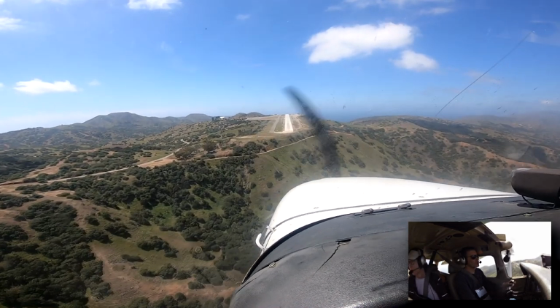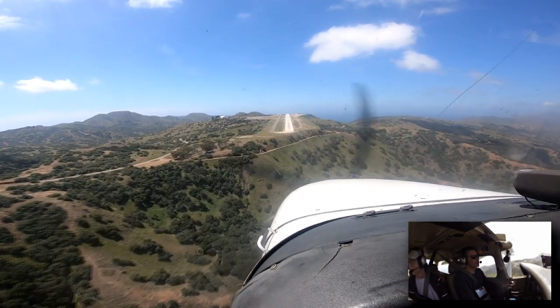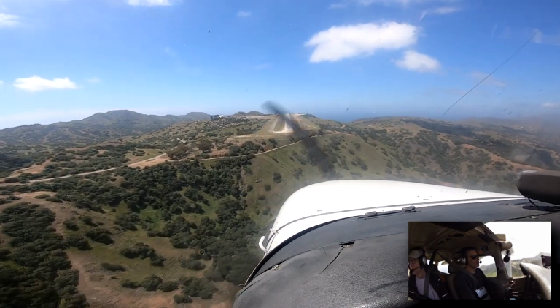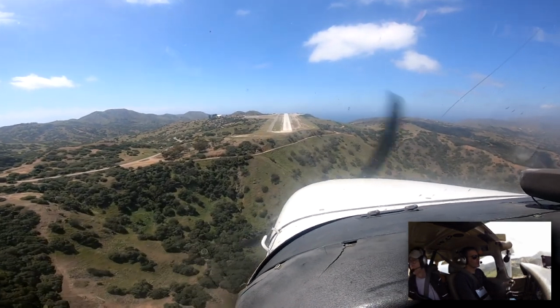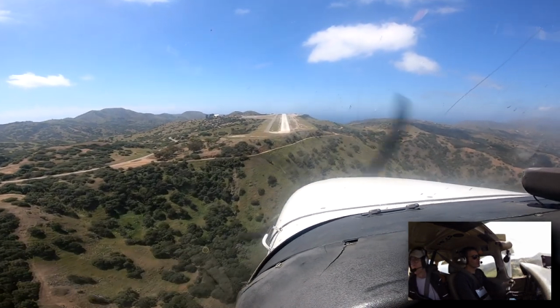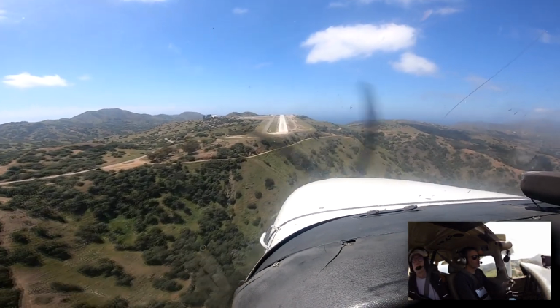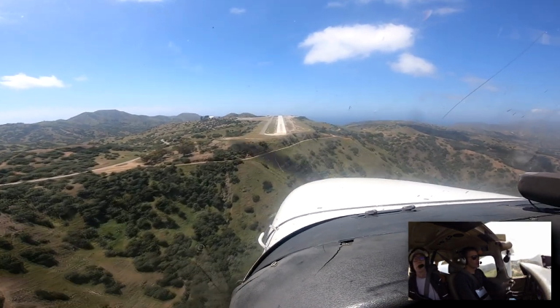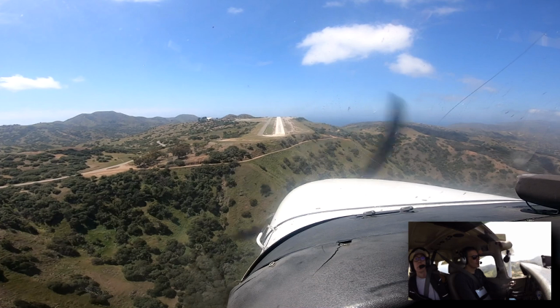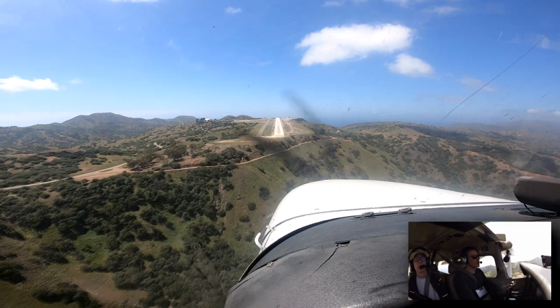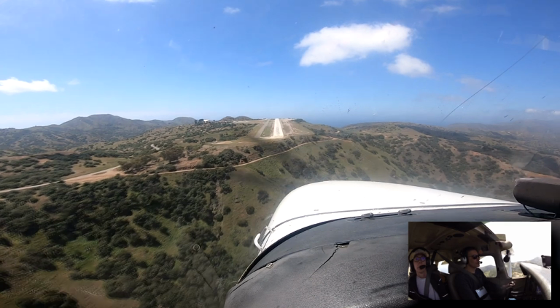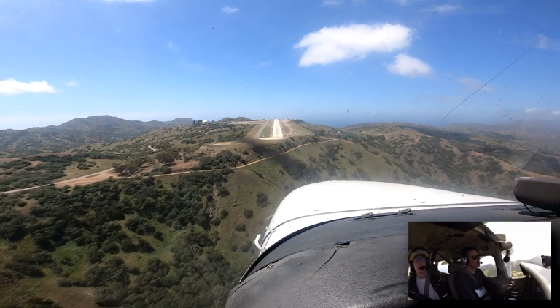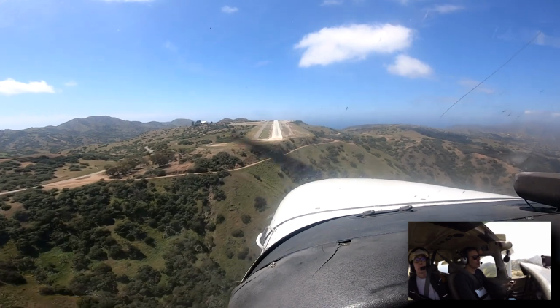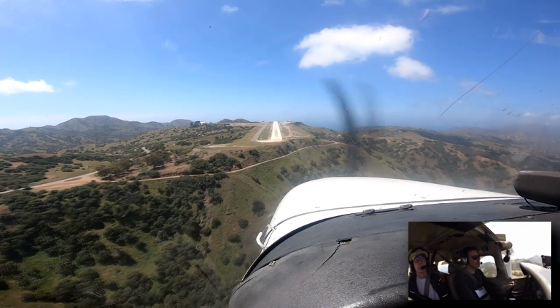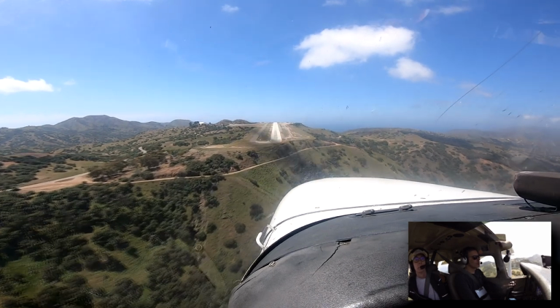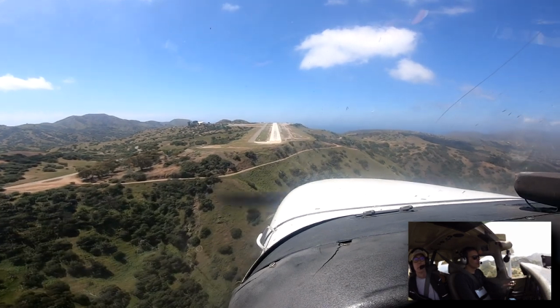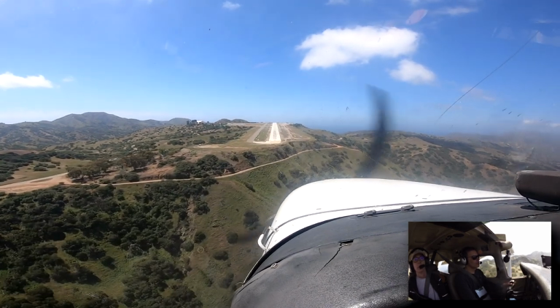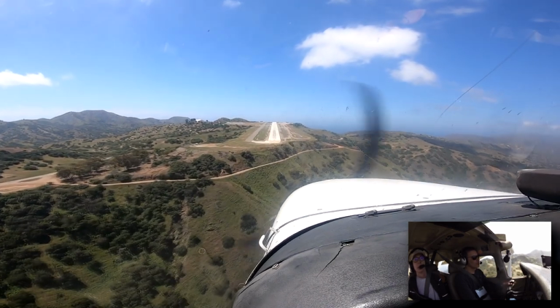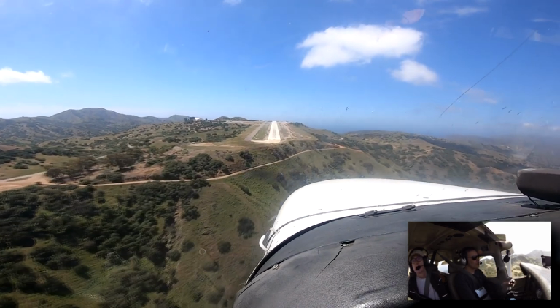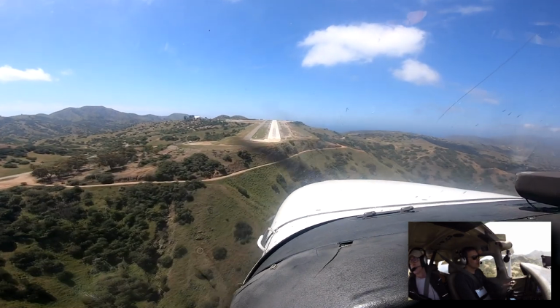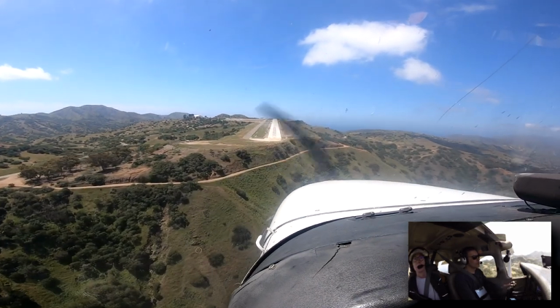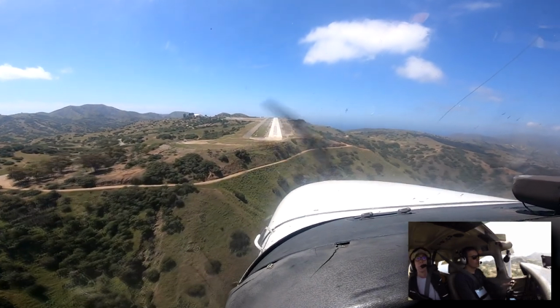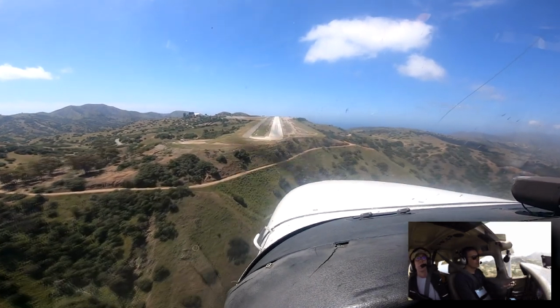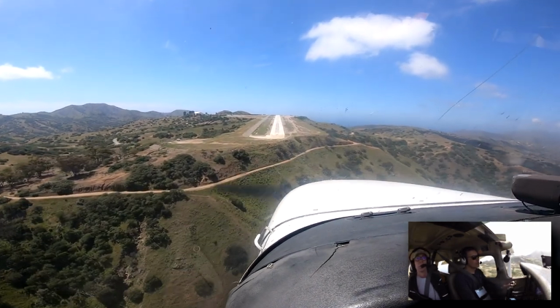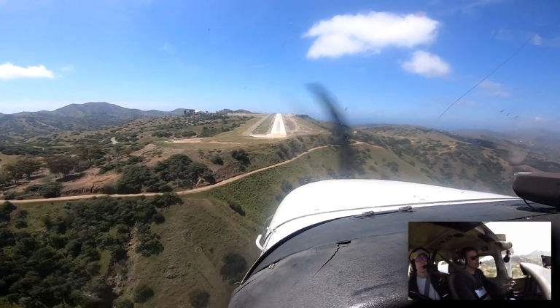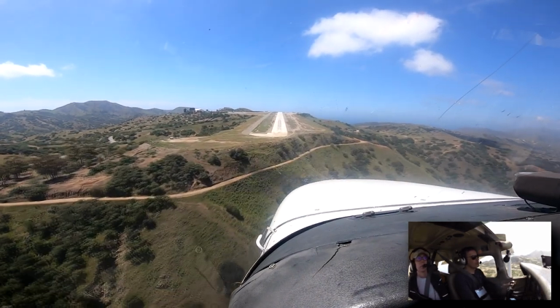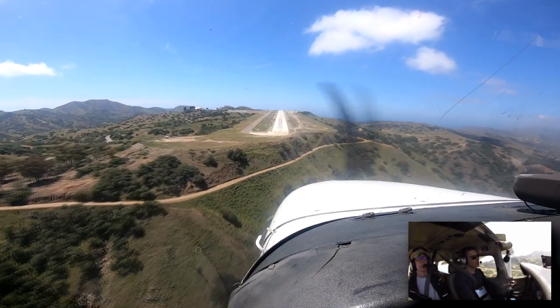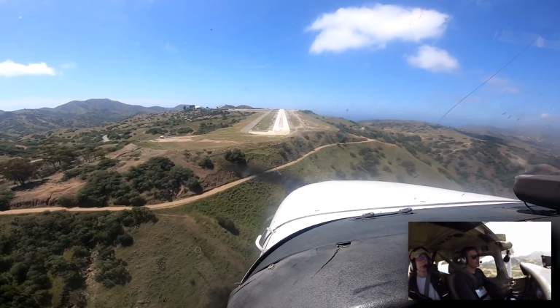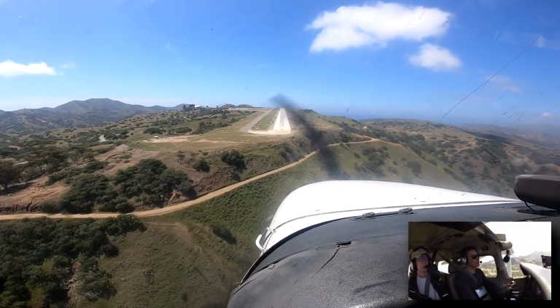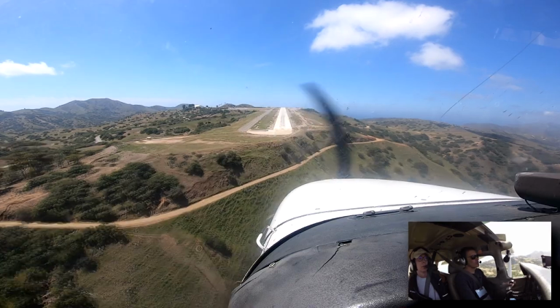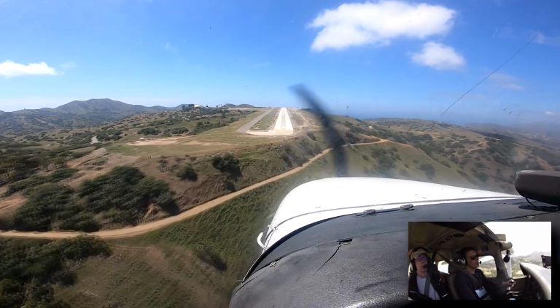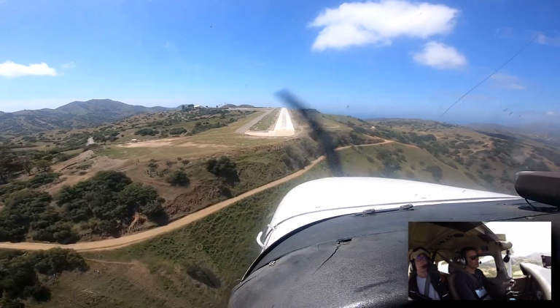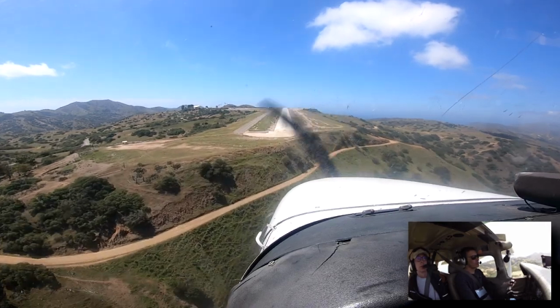Catalina traffic, Archer 90687 Julian, over midfield at 2600, crossing over, right traffic 22, Catalina.